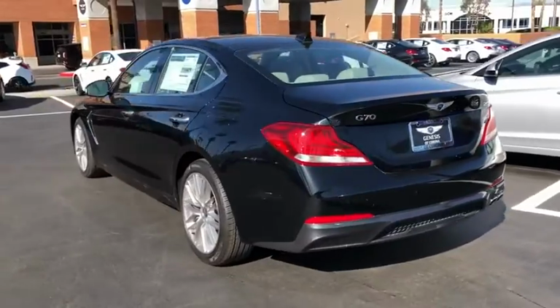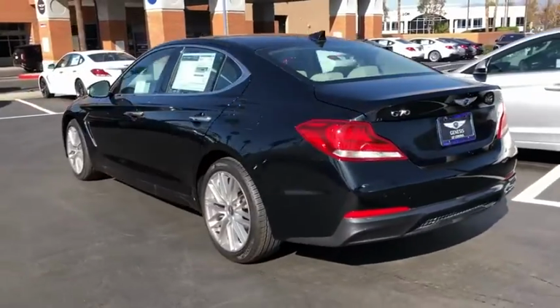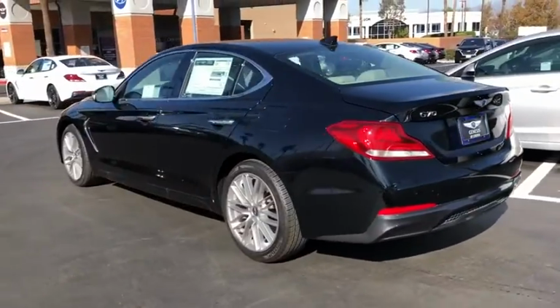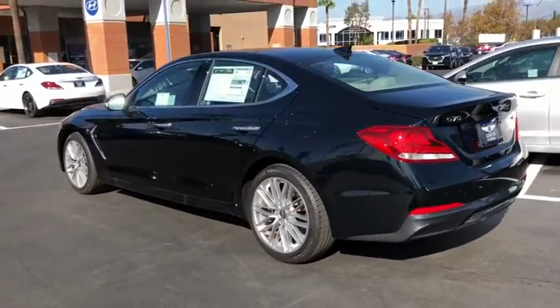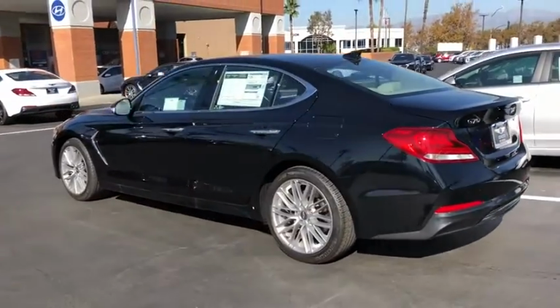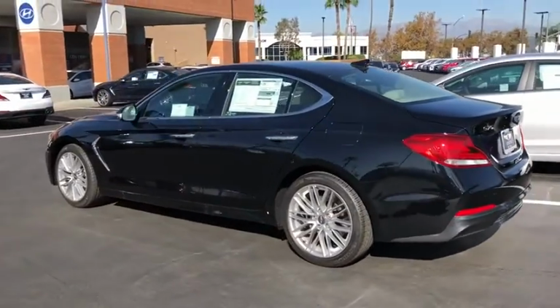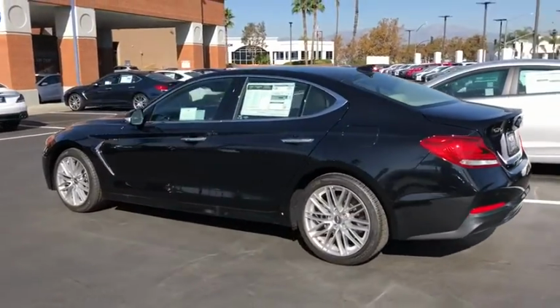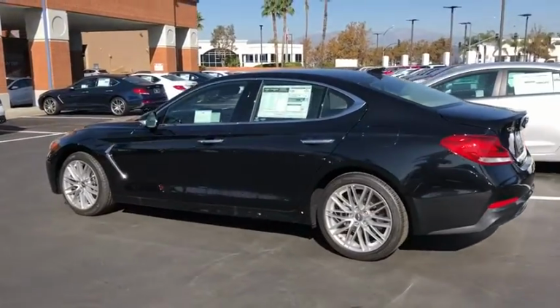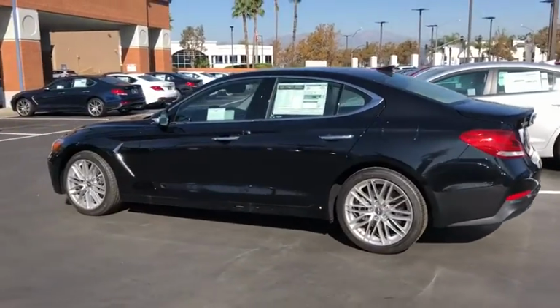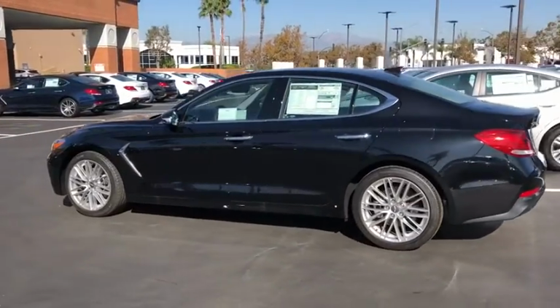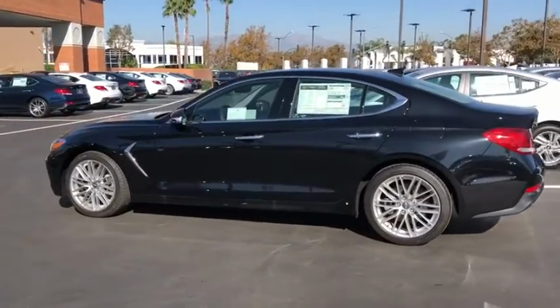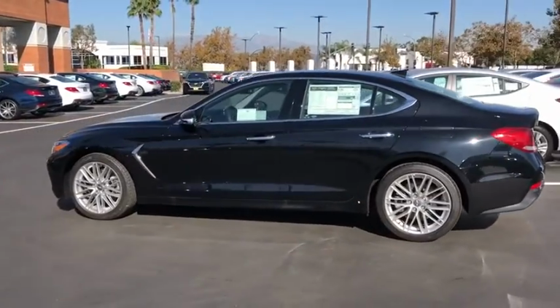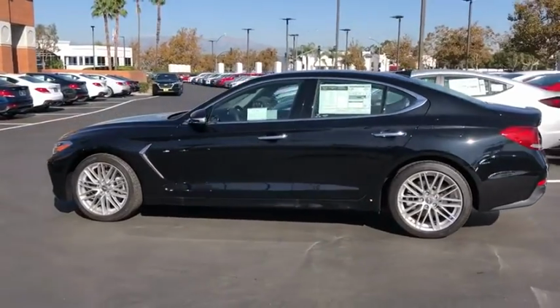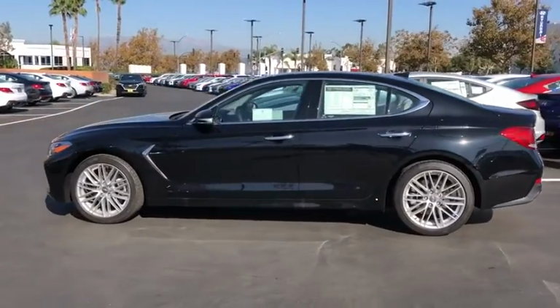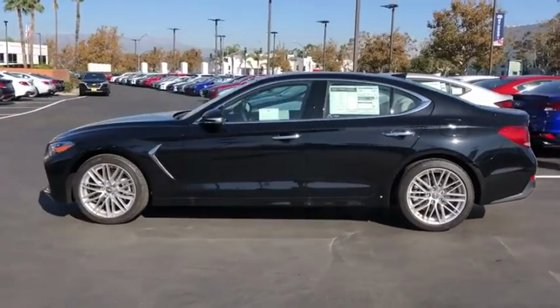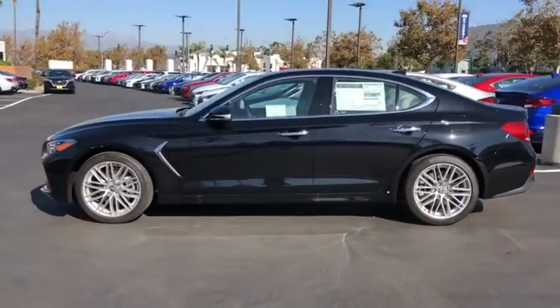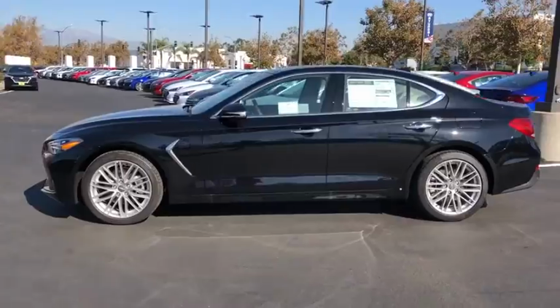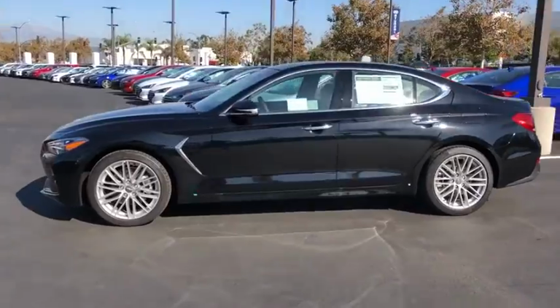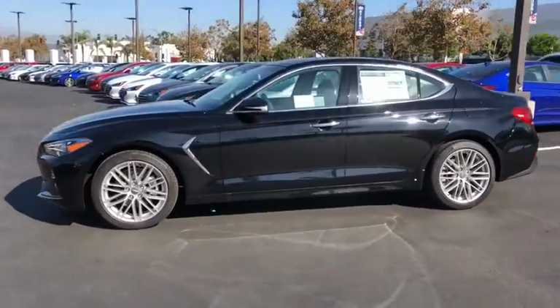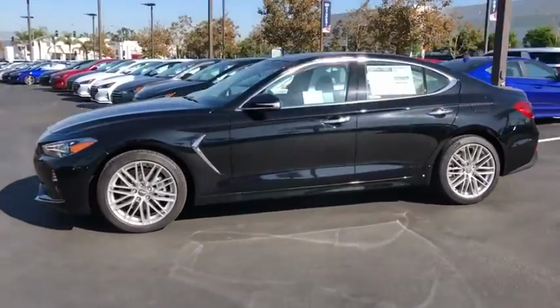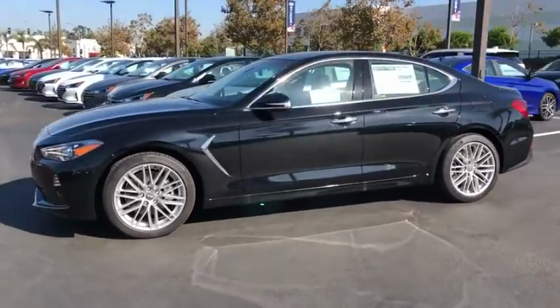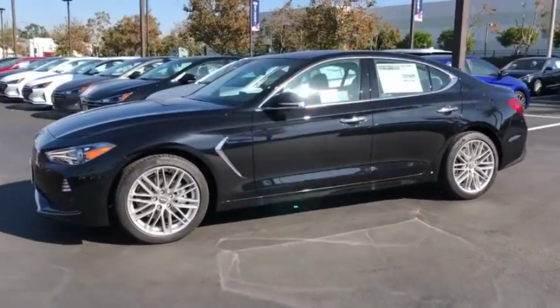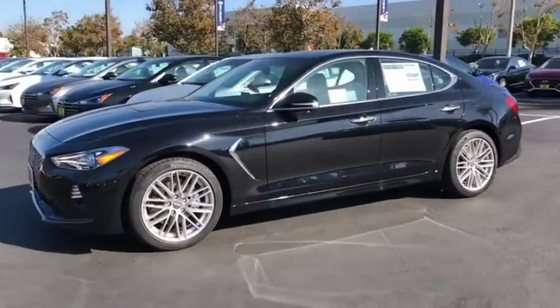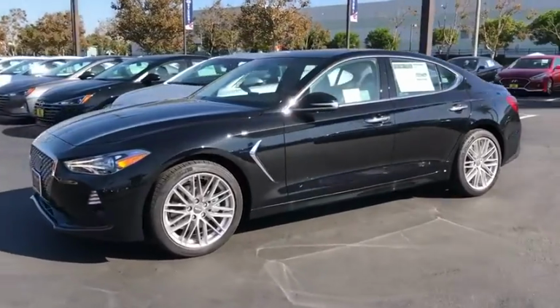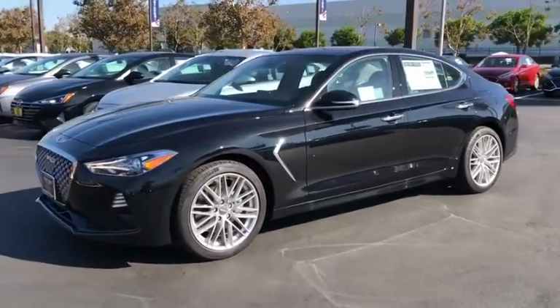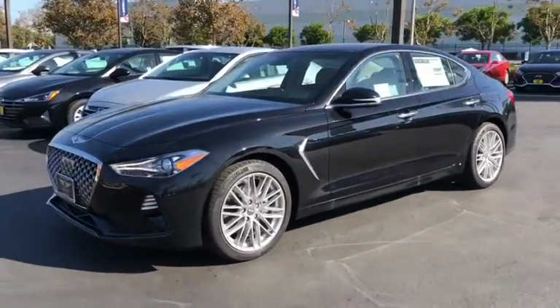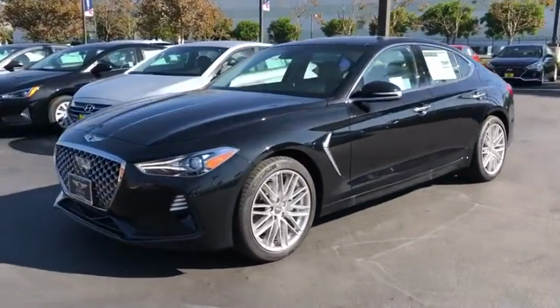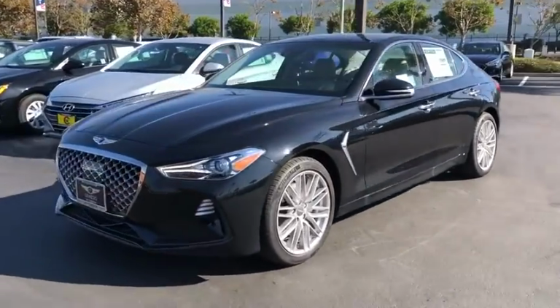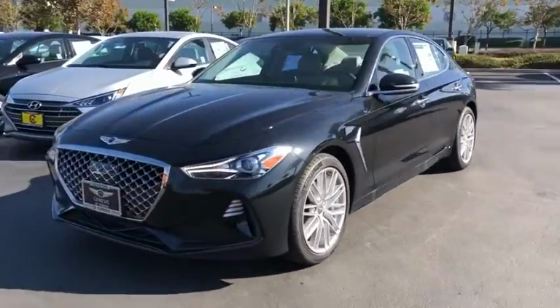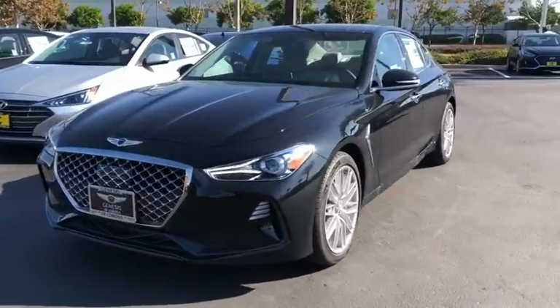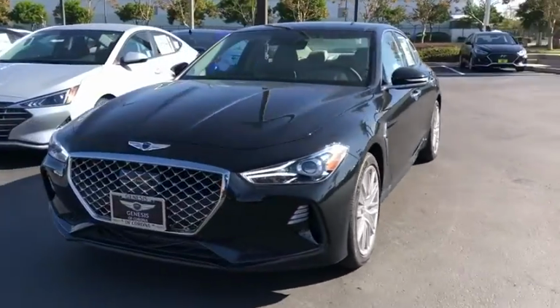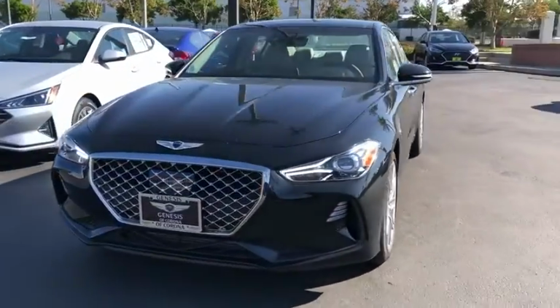Fully integrated technology, off-the-chart safety features, and the luxurious interior and exterior styling of this vehicle all distinguish this vehicle from the rest.